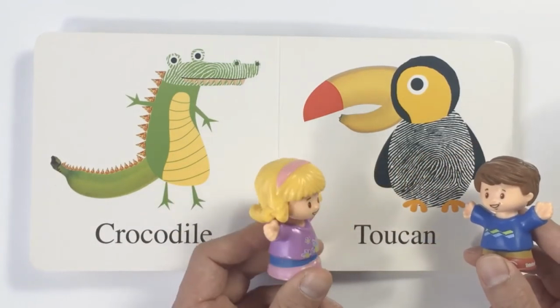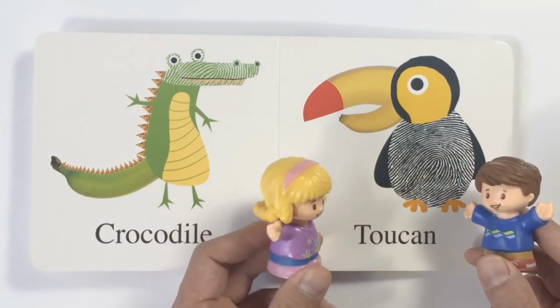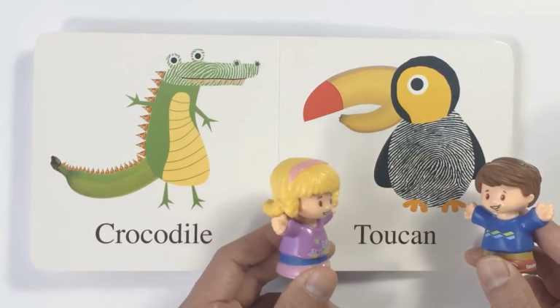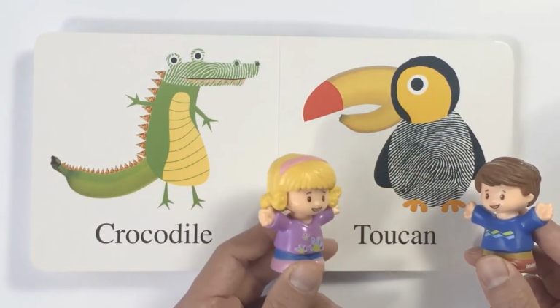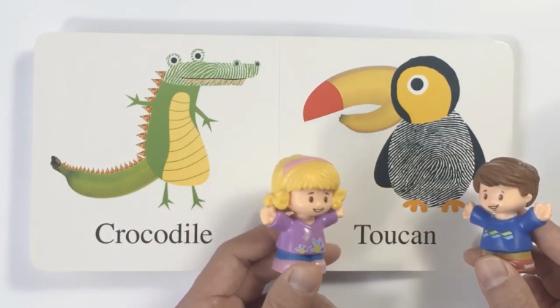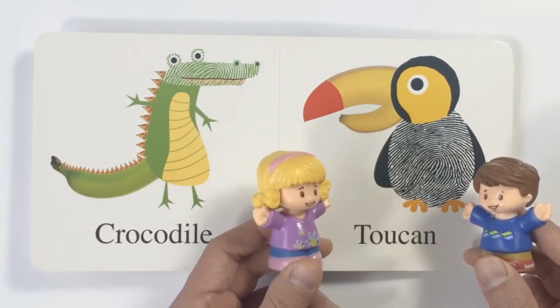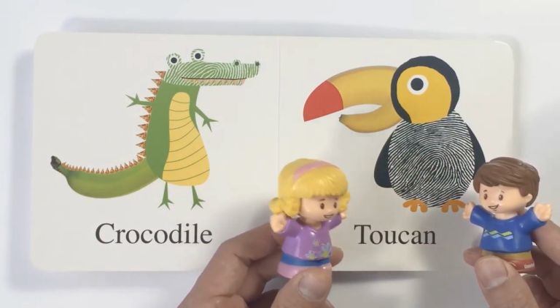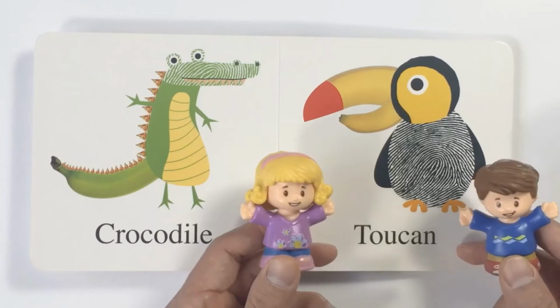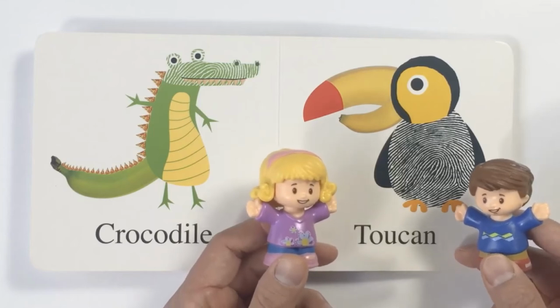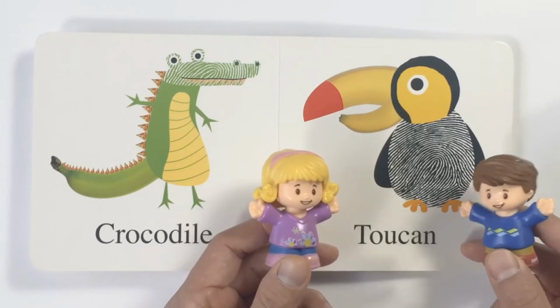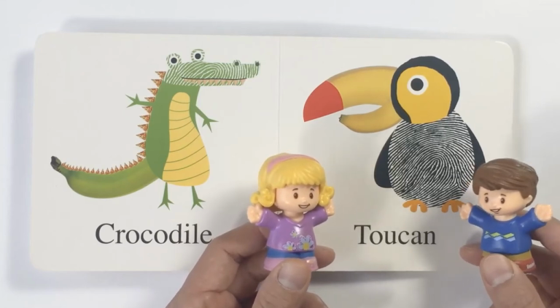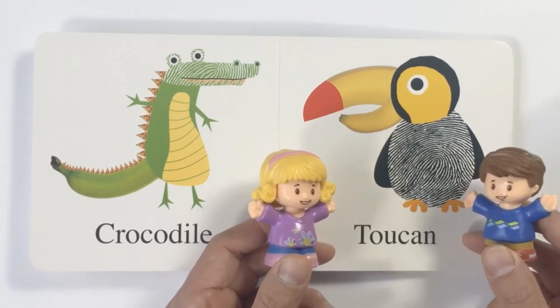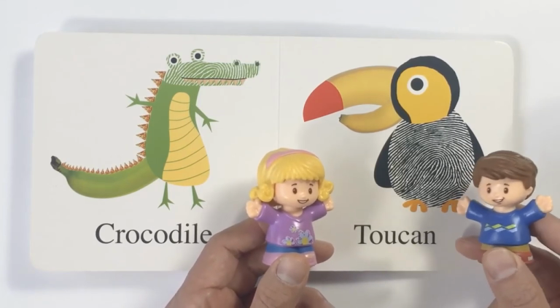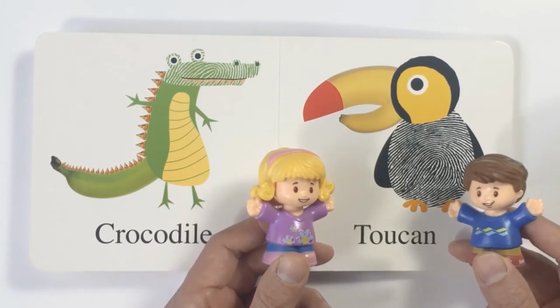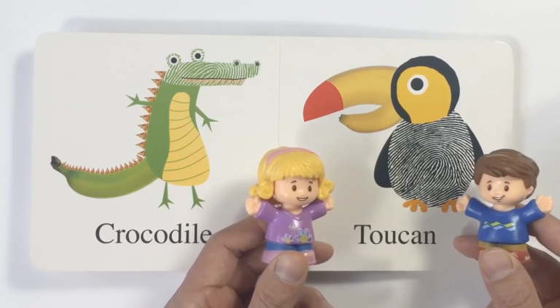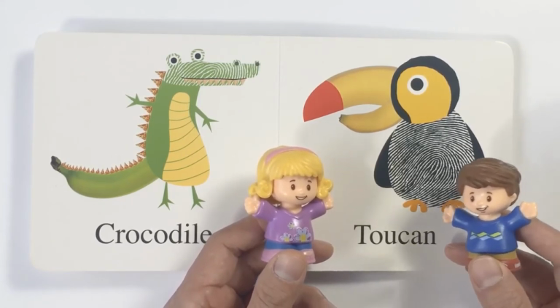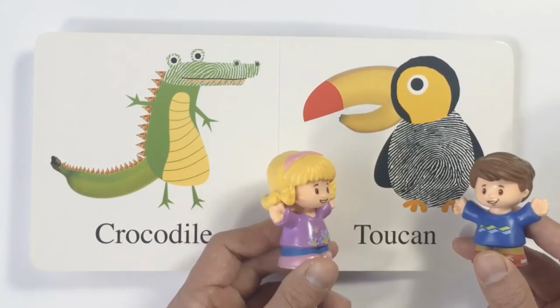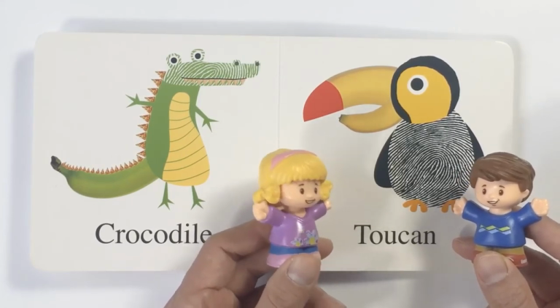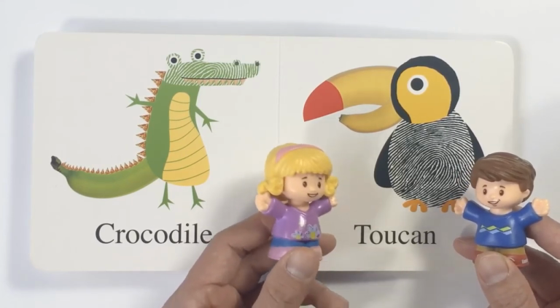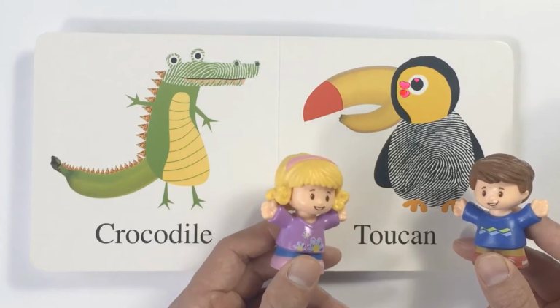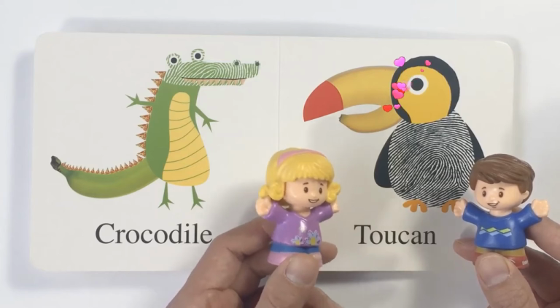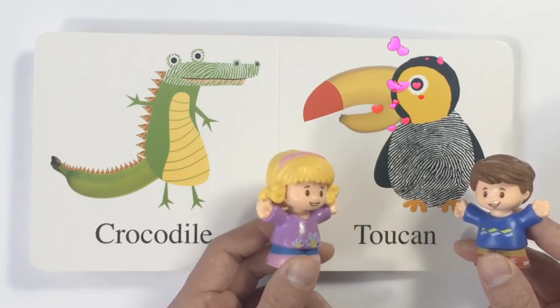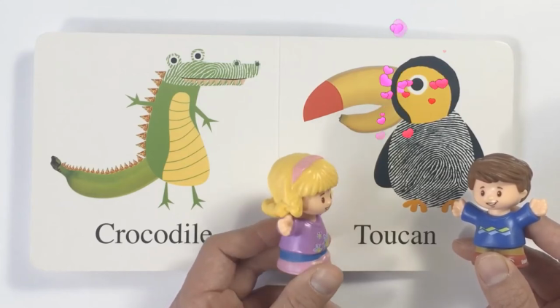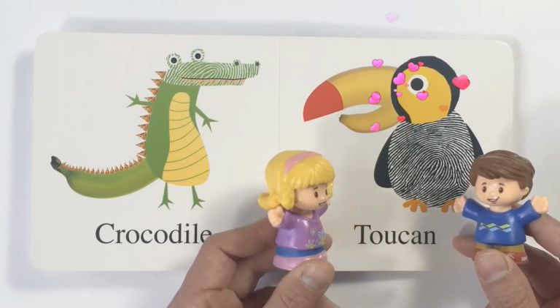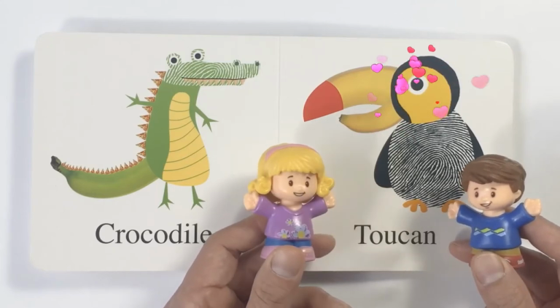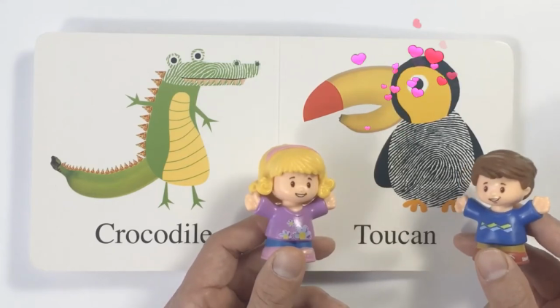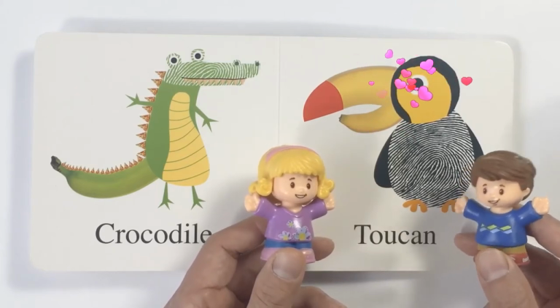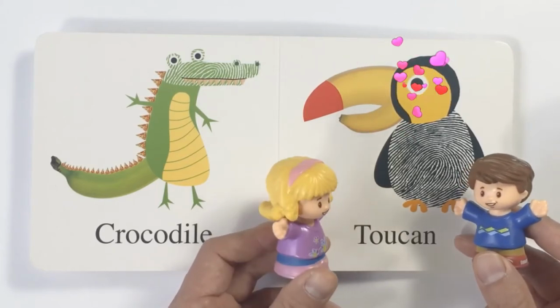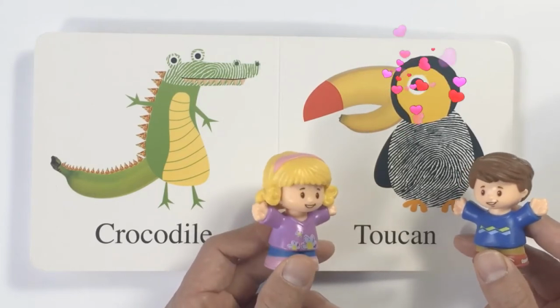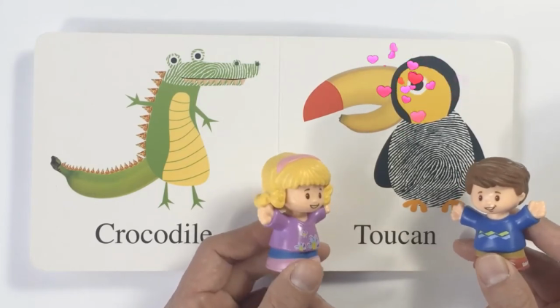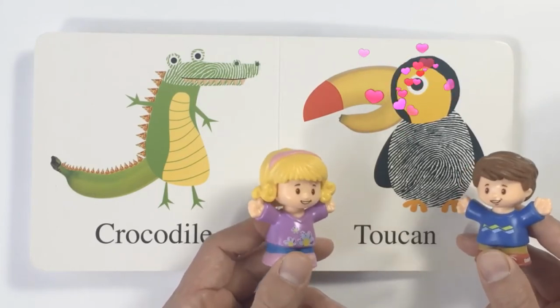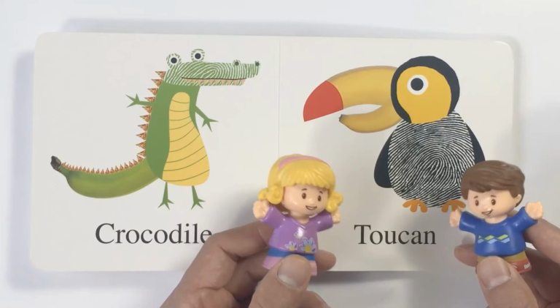Wow, look at this bird. I've never seen this bird before. Yeah, it's a toucan. I haven't seen one in real life. Maybe next time we can go to the zoo together. Yes, what a wonderful idea. Let's go see a real toucan.